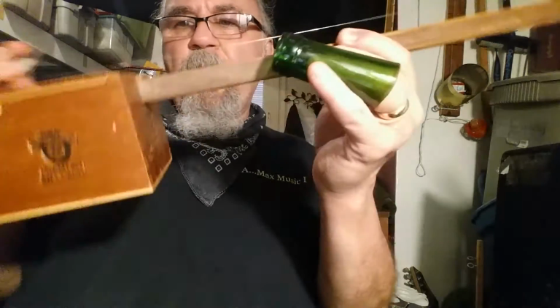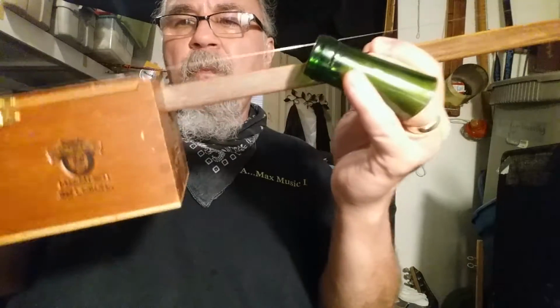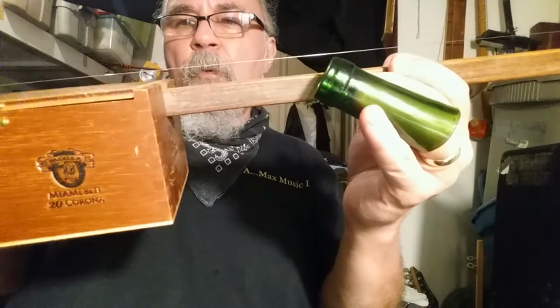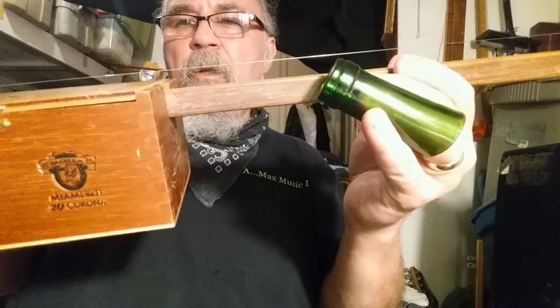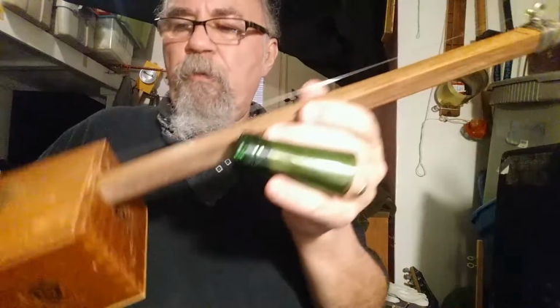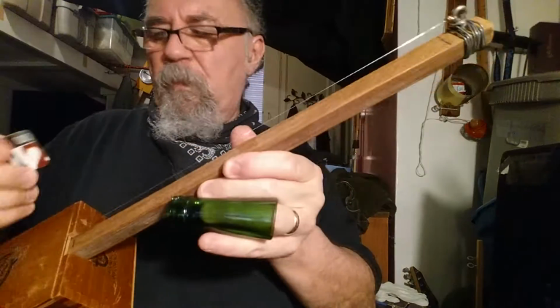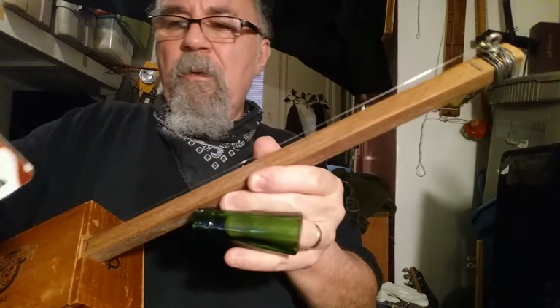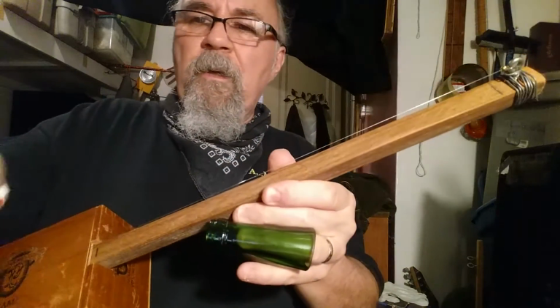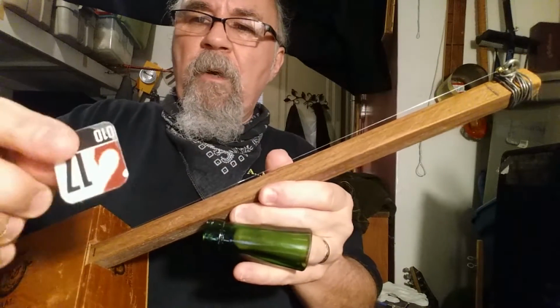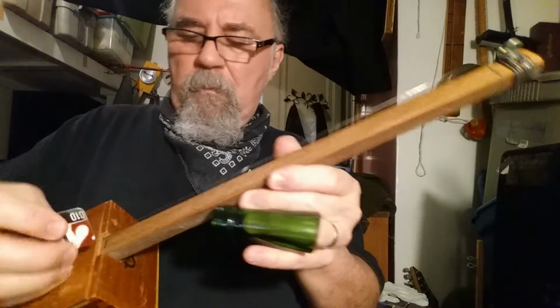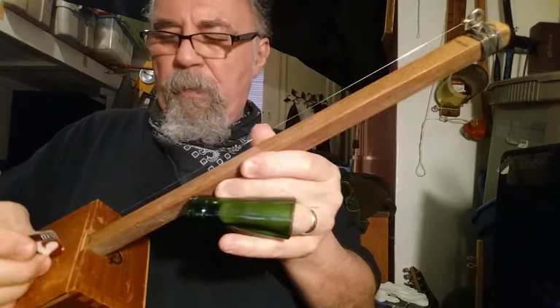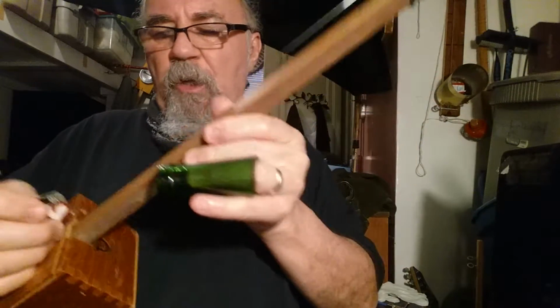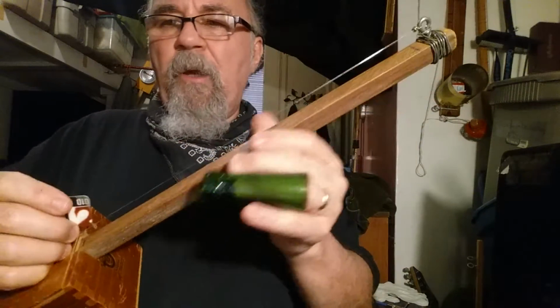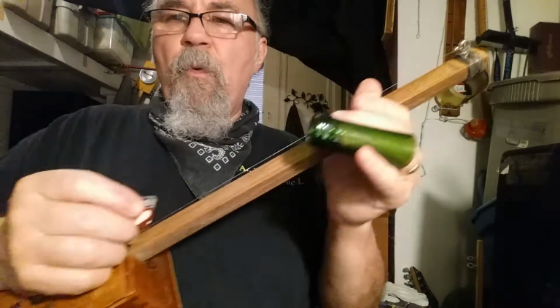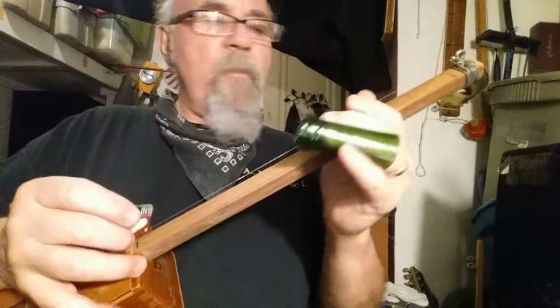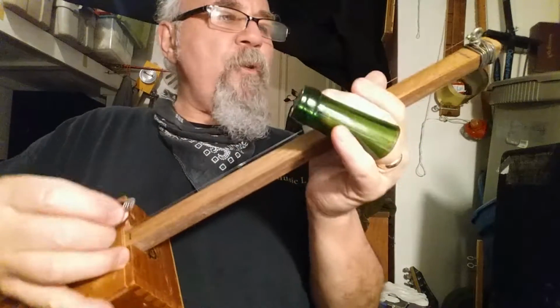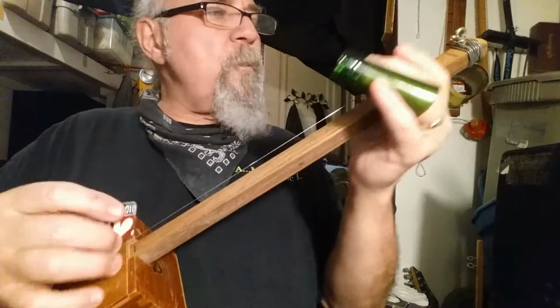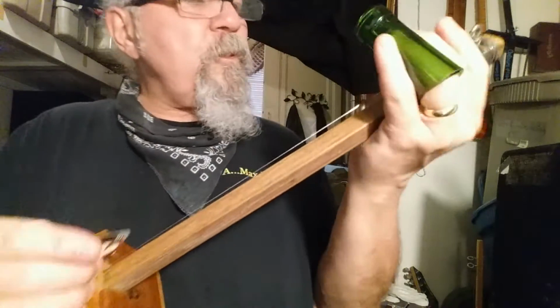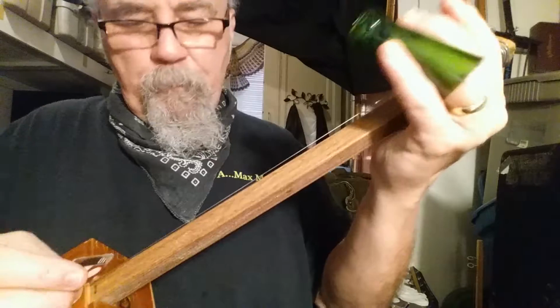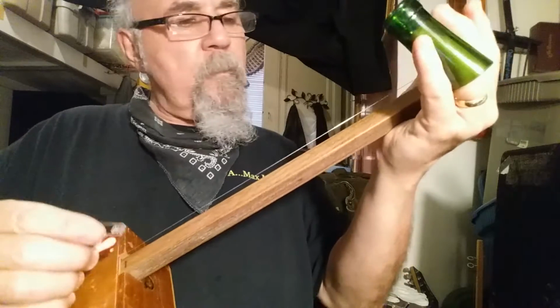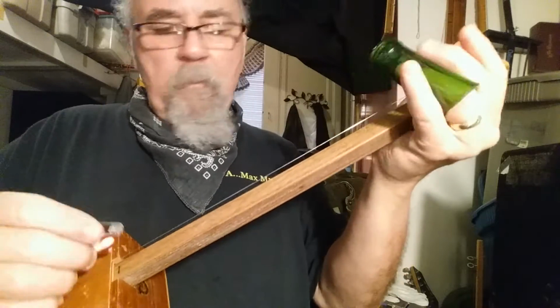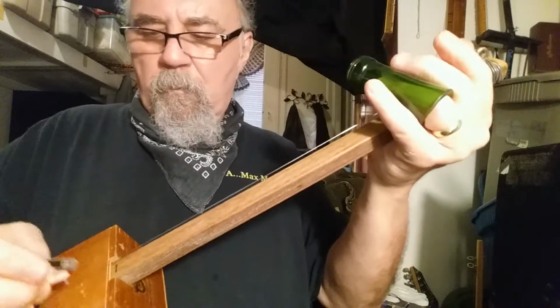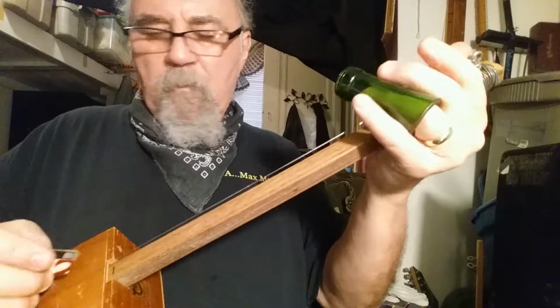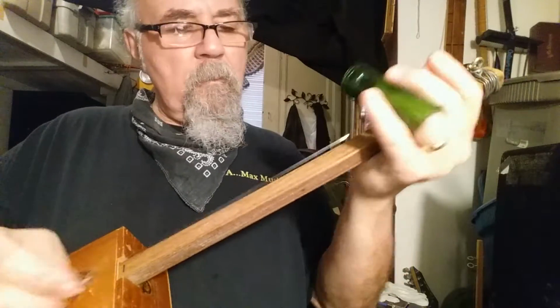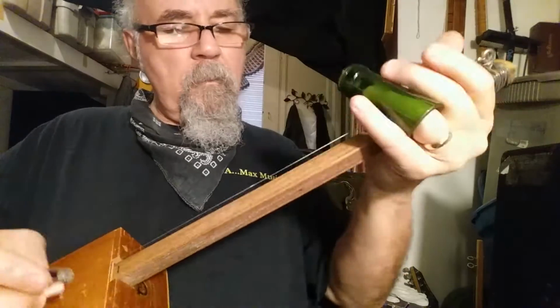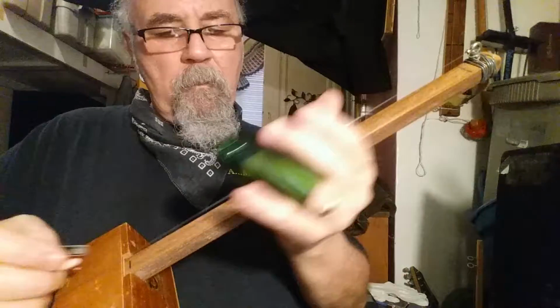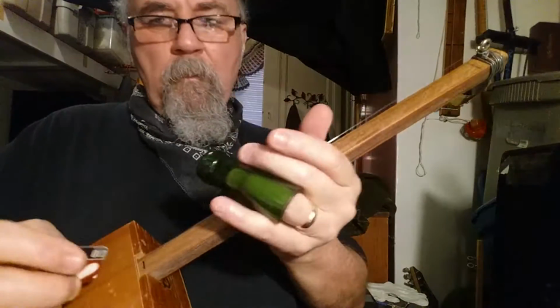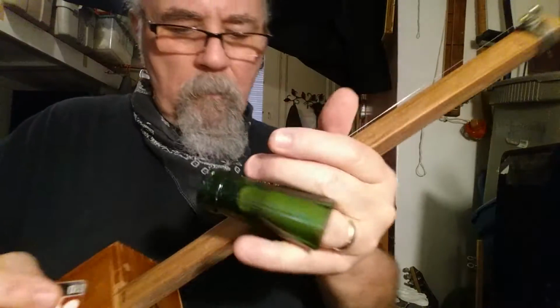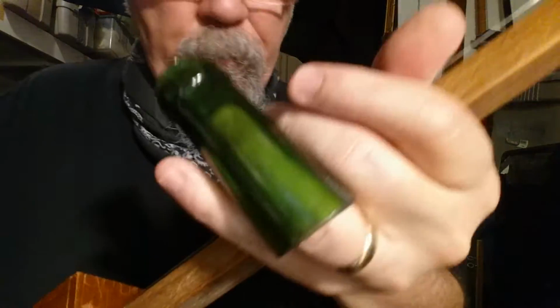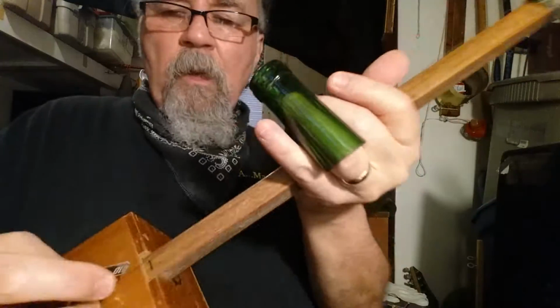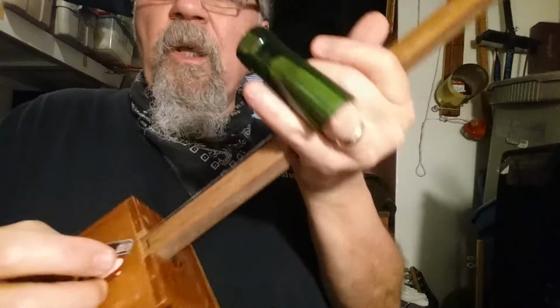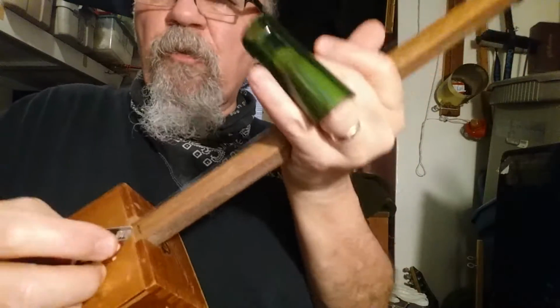I got my backstage pass — or sometimes a credit card — so you get a chance to really hear it.